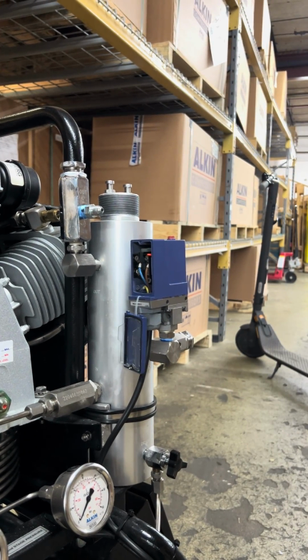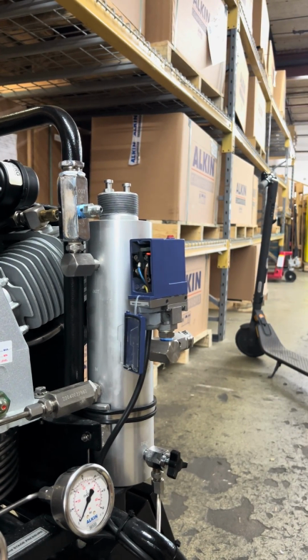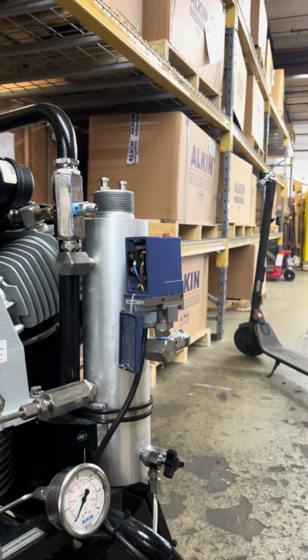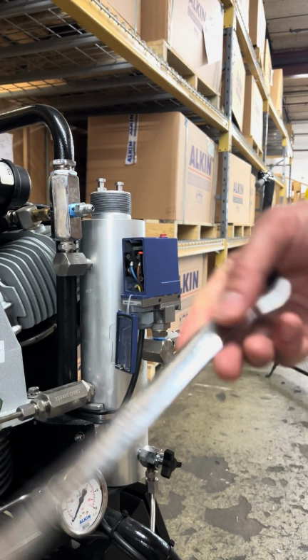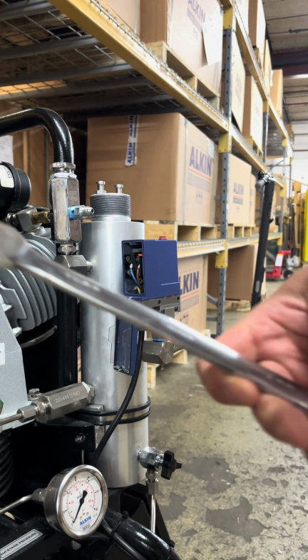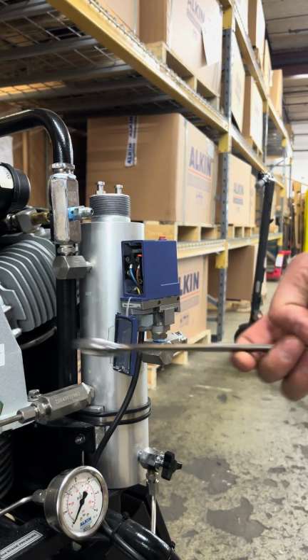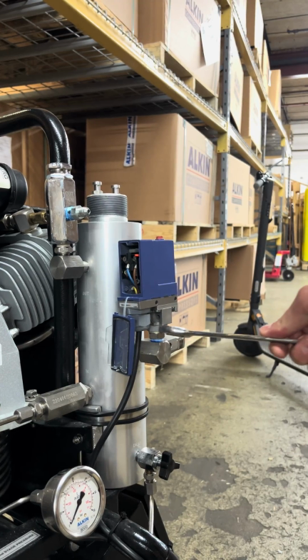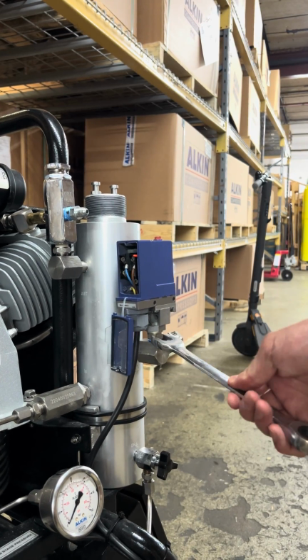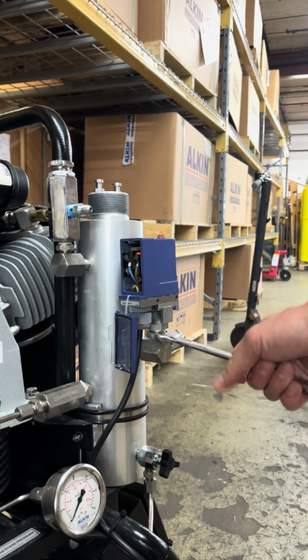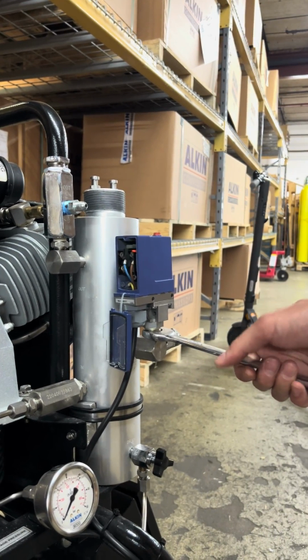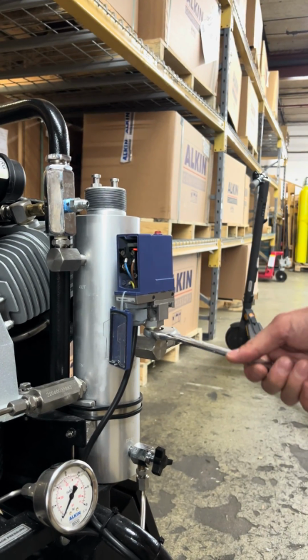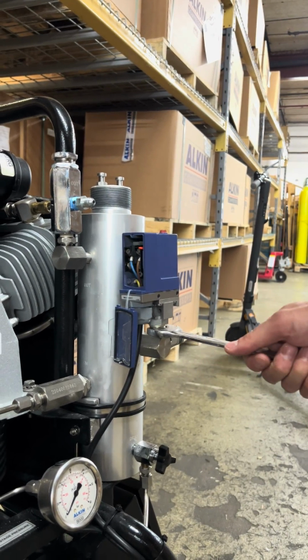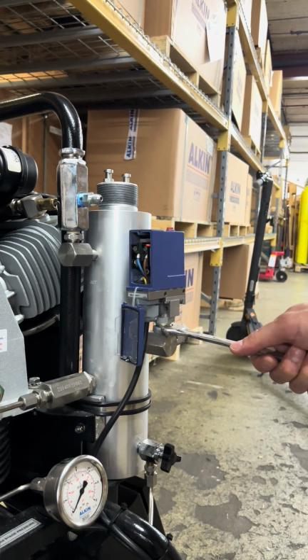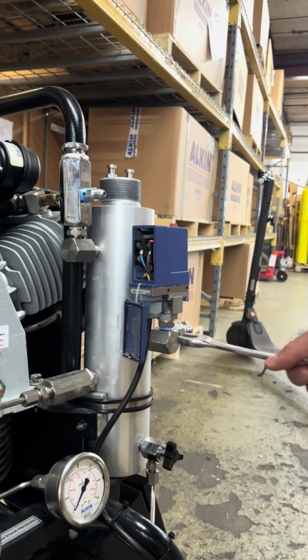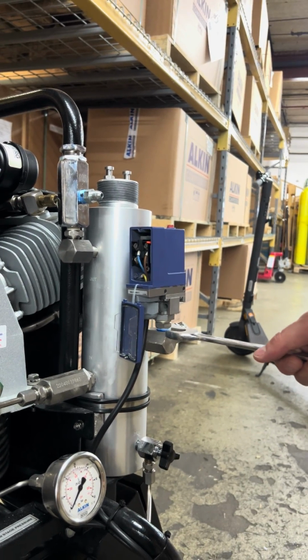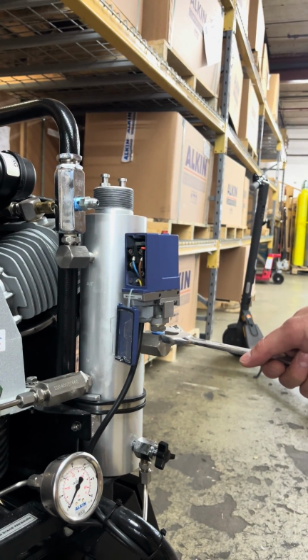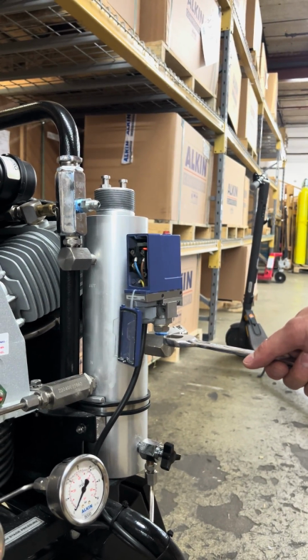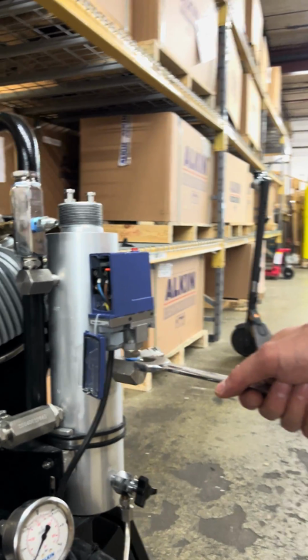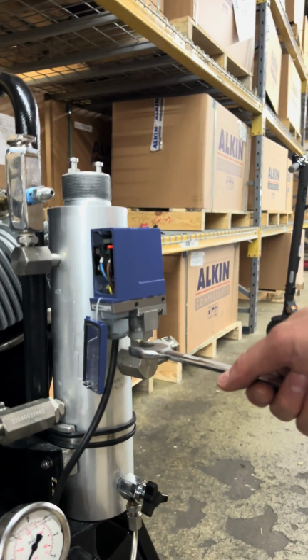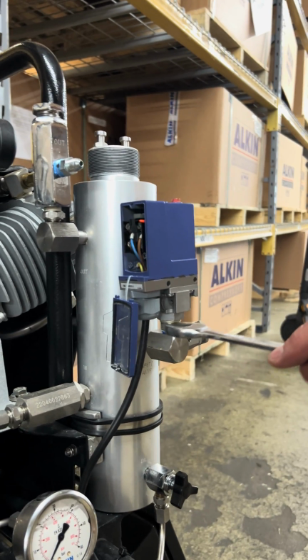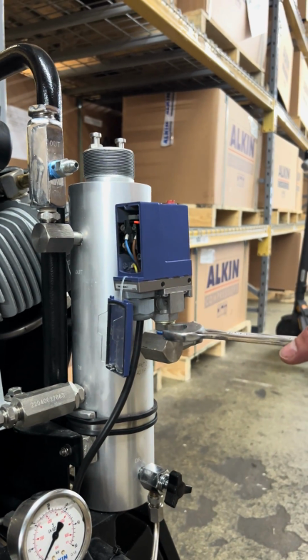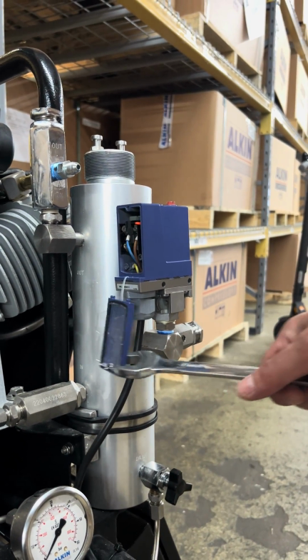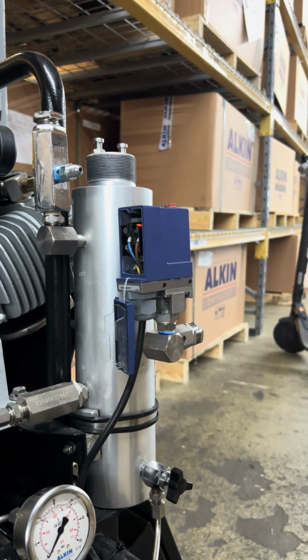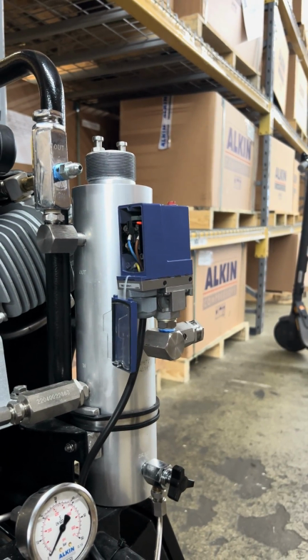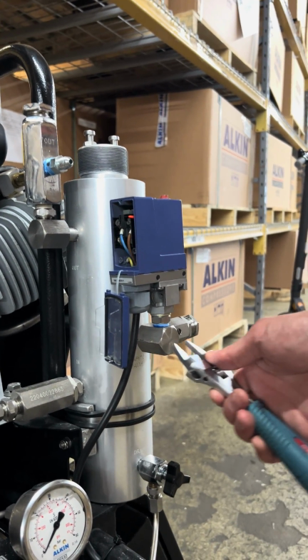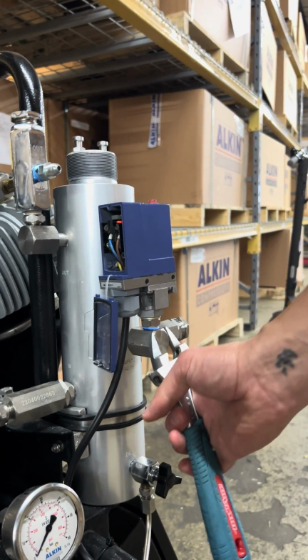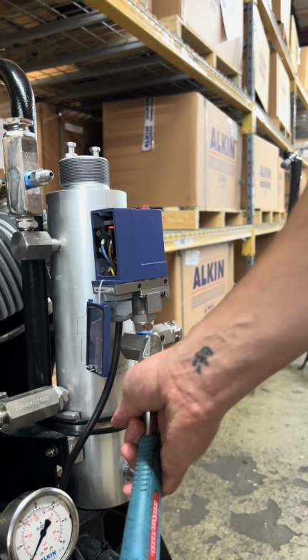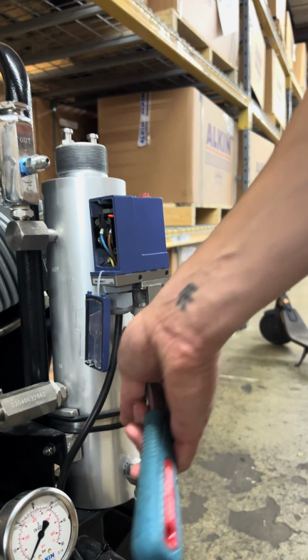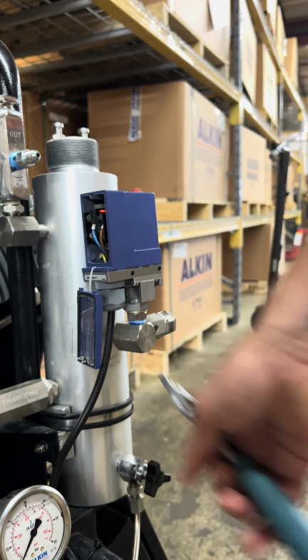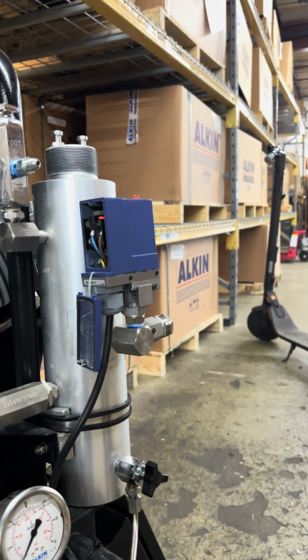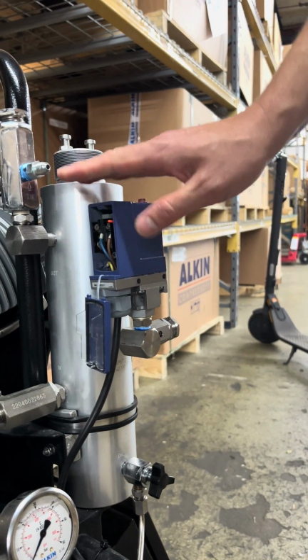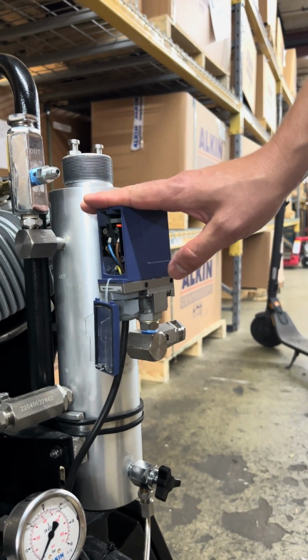To remove it, you need a number 19 wrench. Basically unscrew it, then put a teflon tape on the new one and put it back. After that, you're going to bring this back up another 90 degrees so it stays up.